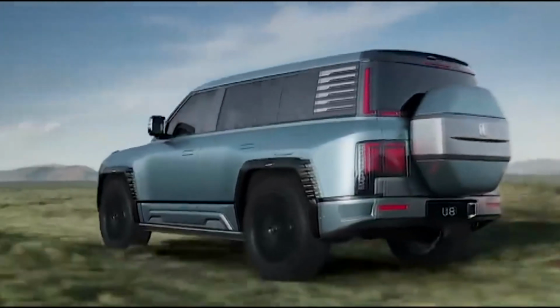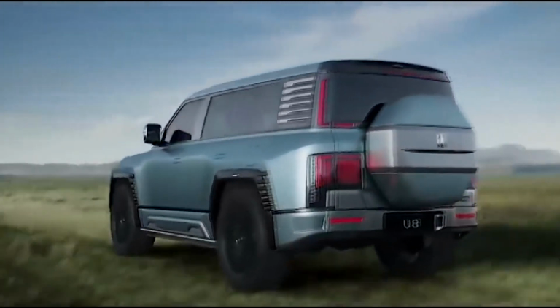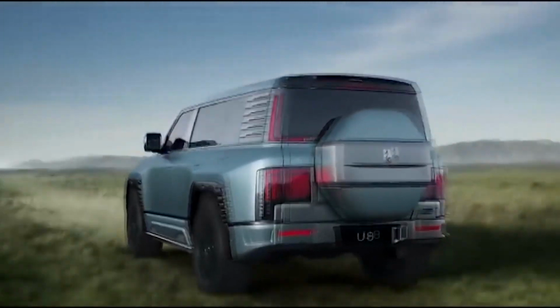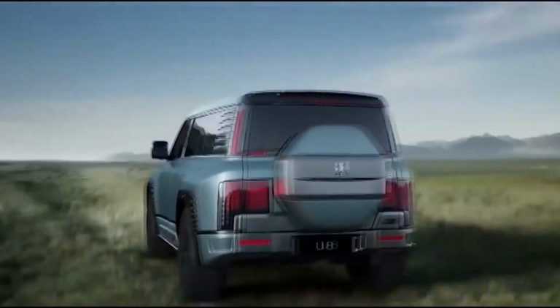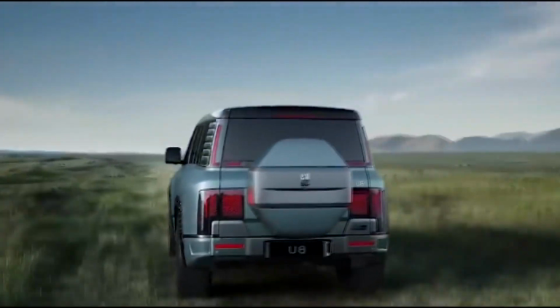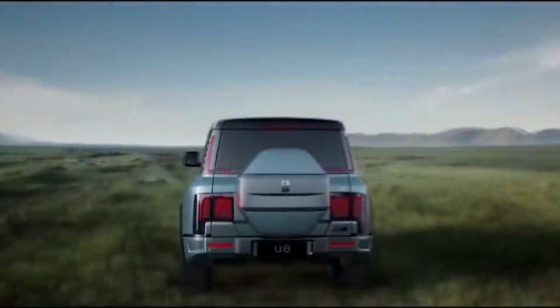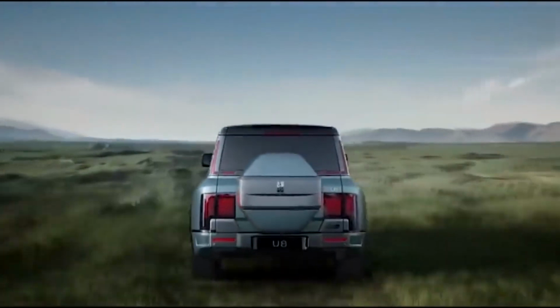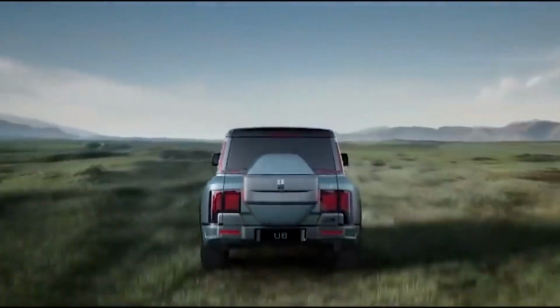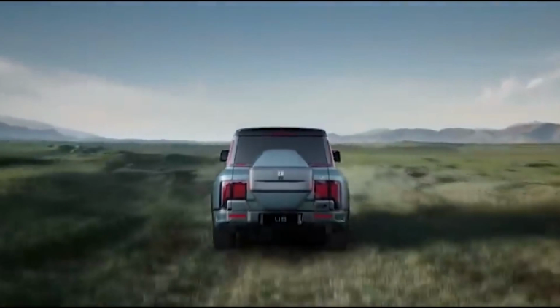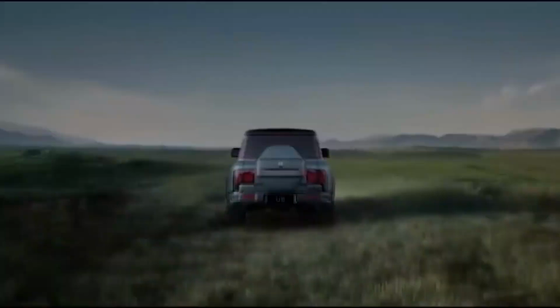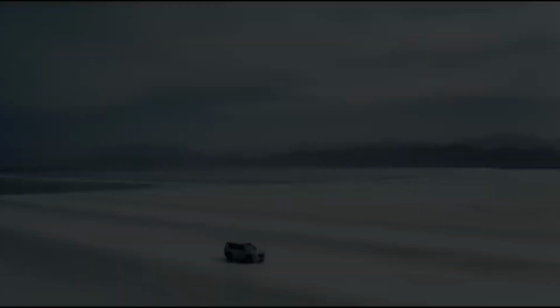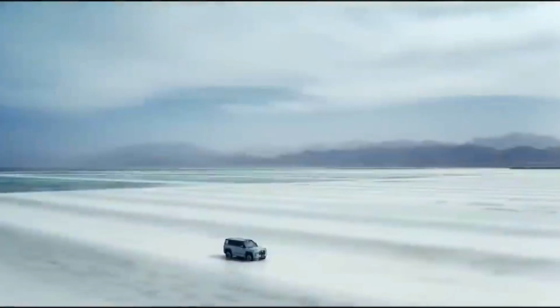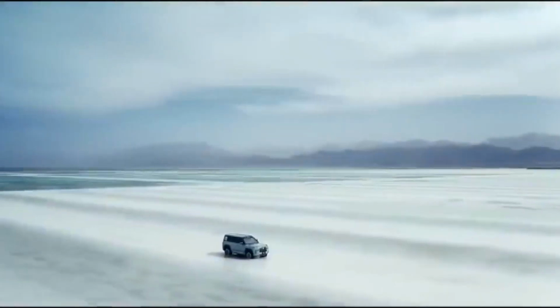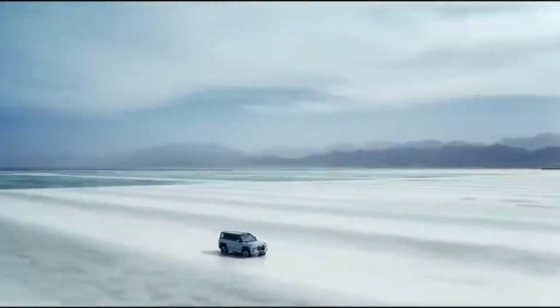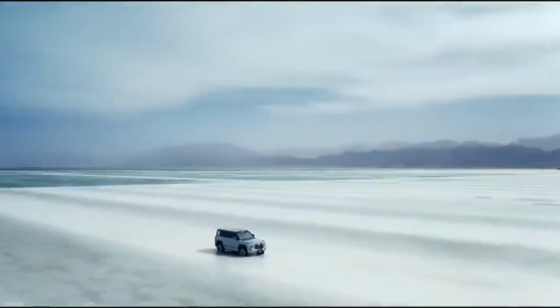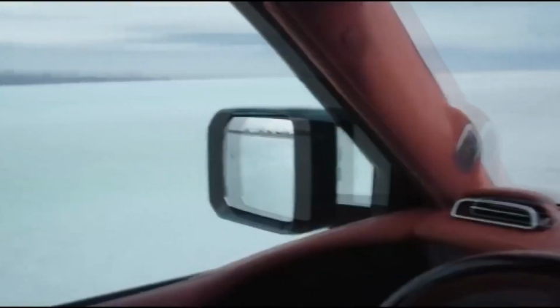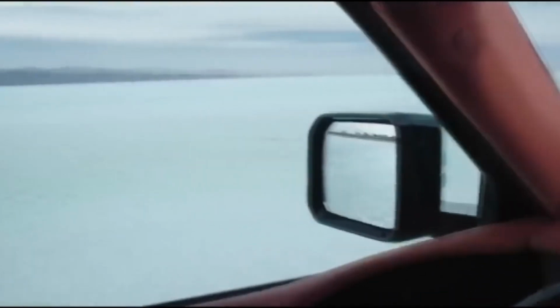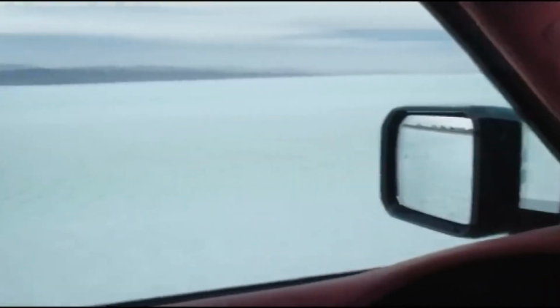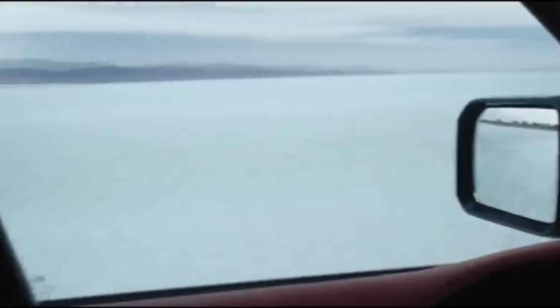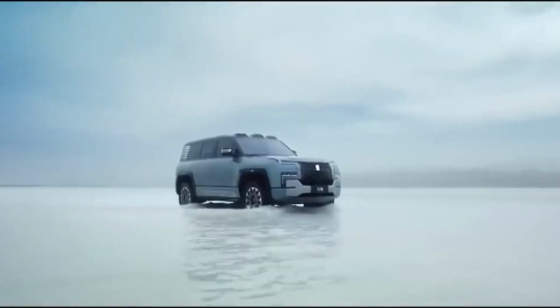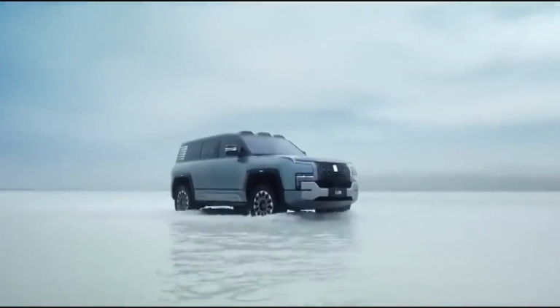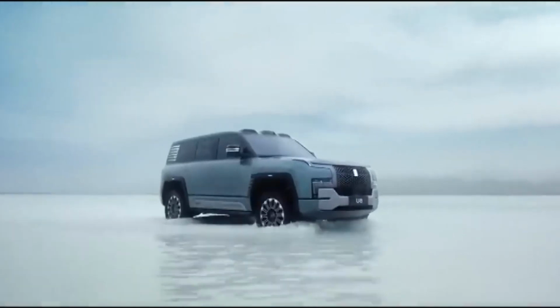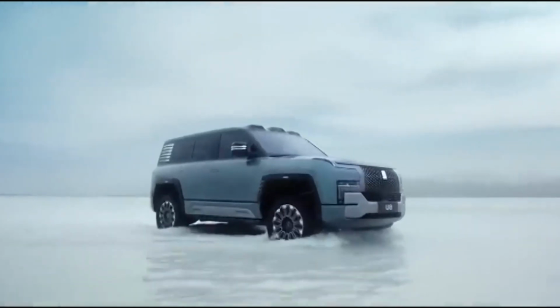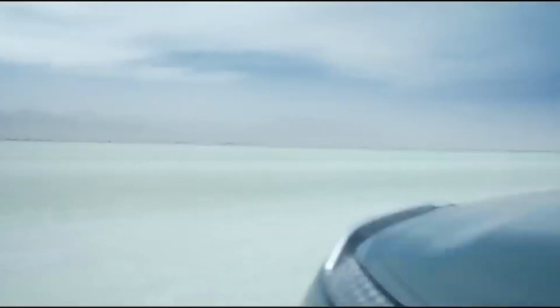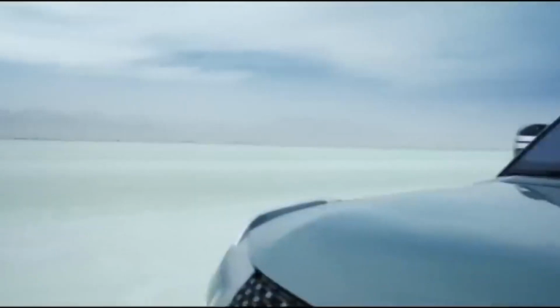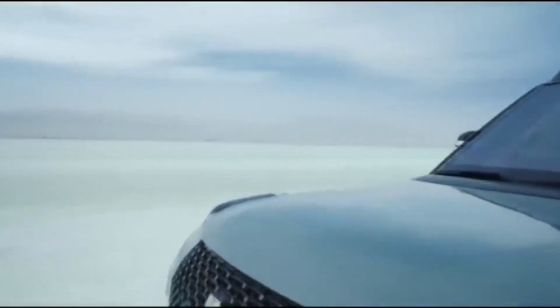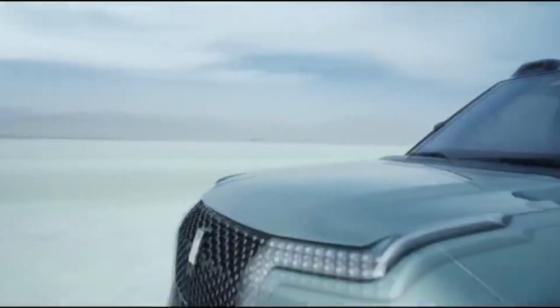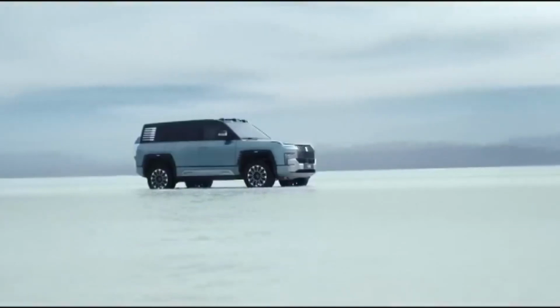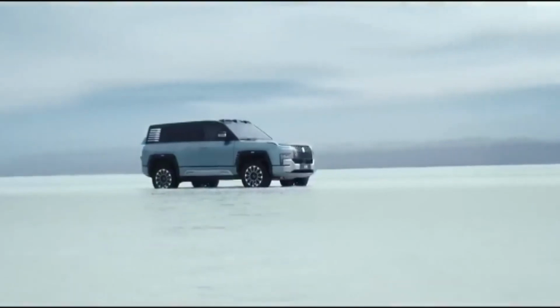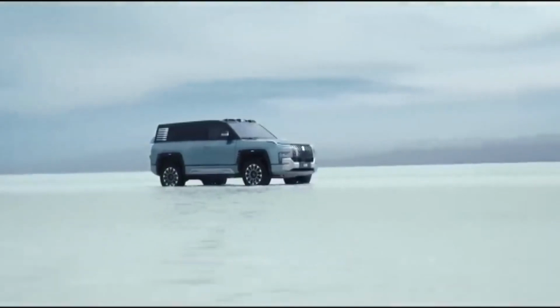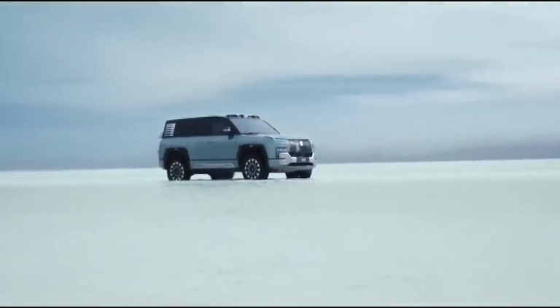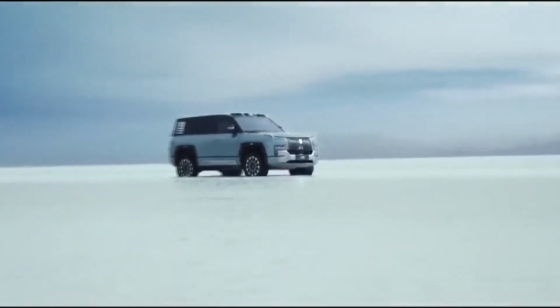The U8 Premium Edition costs 1,089,000 yuan, making it the most expensive mass-produced electric car in China. The Off-Road Master Edition pre-sale price has not been announced yet but is expected to be similar.